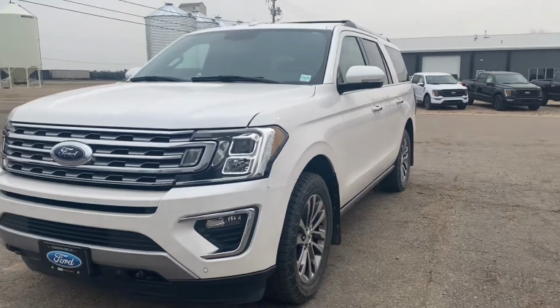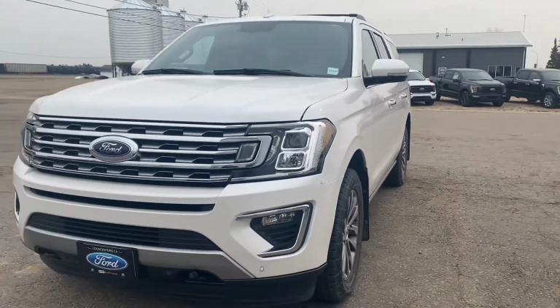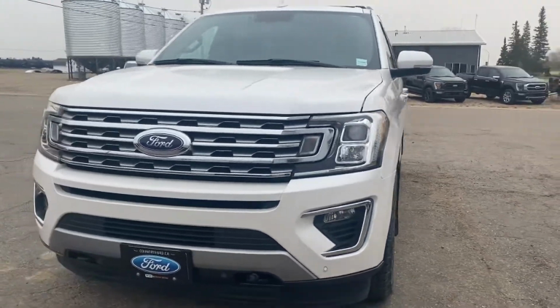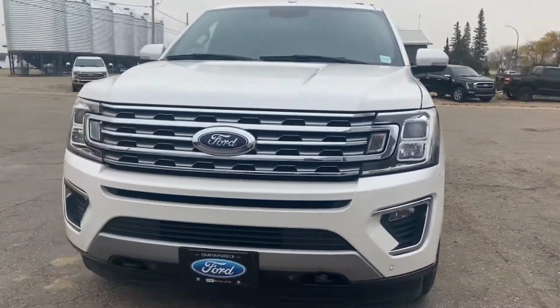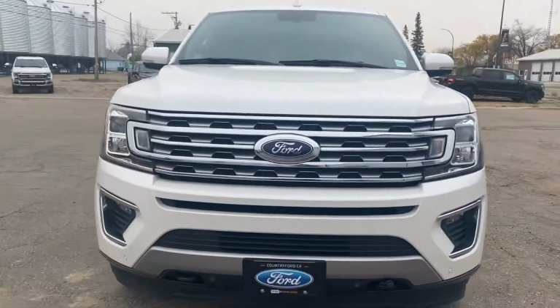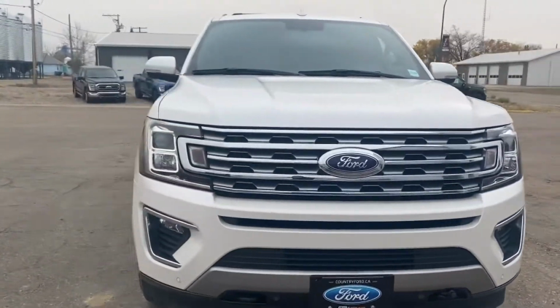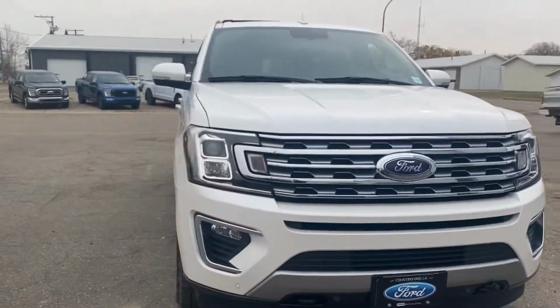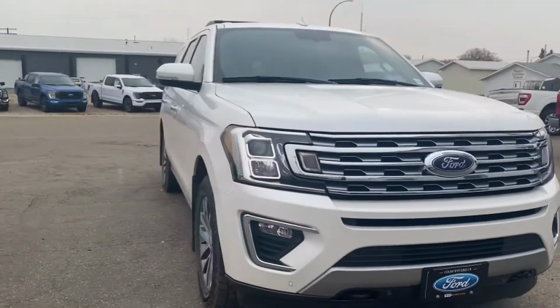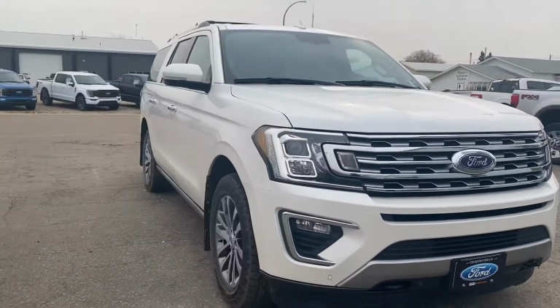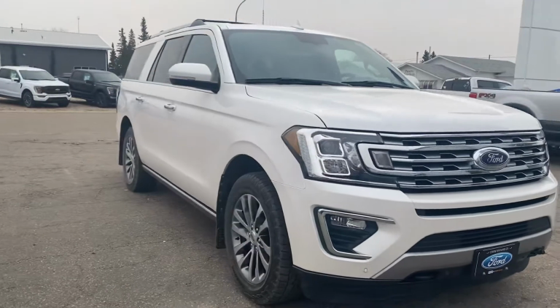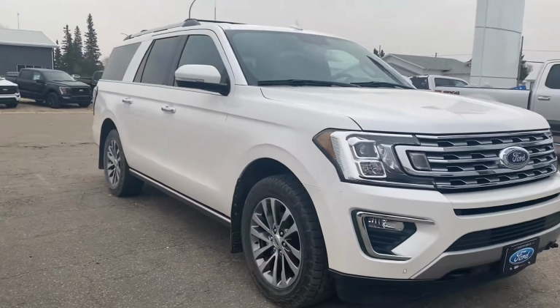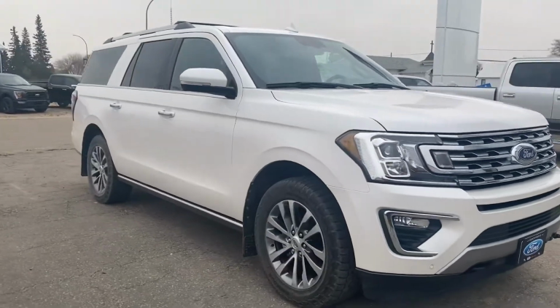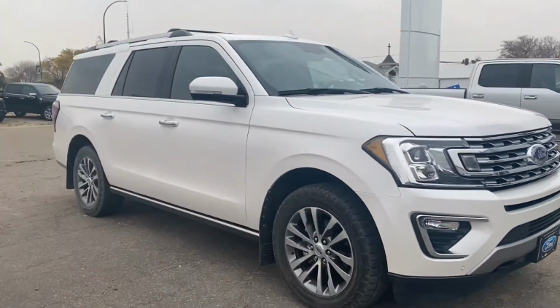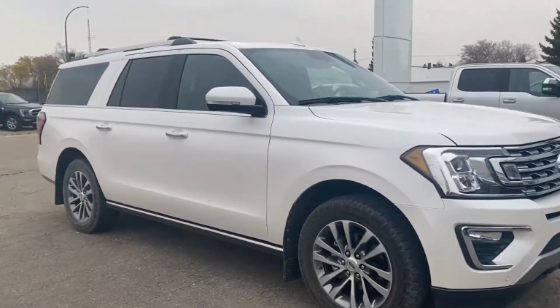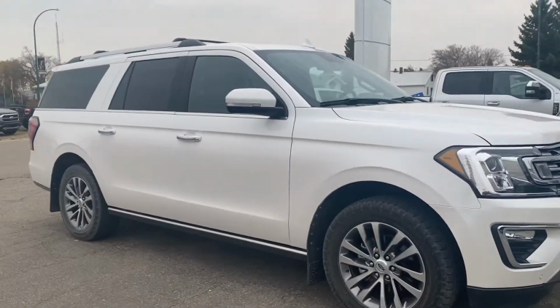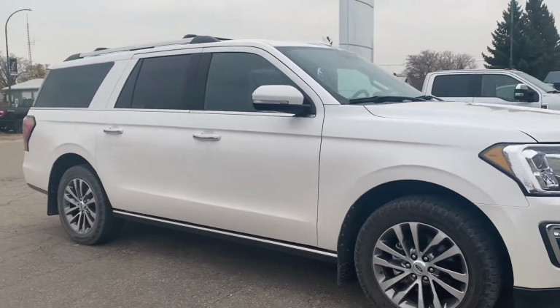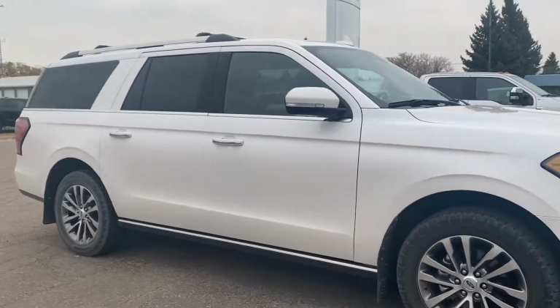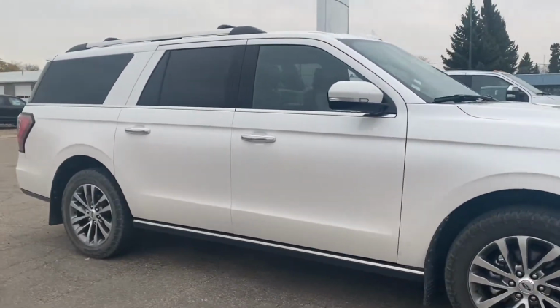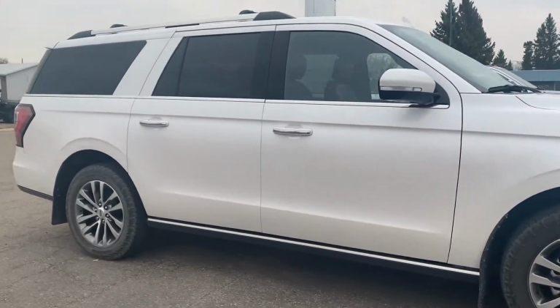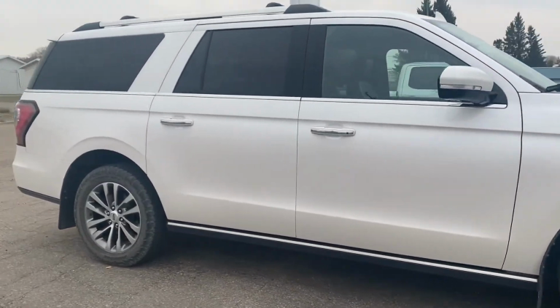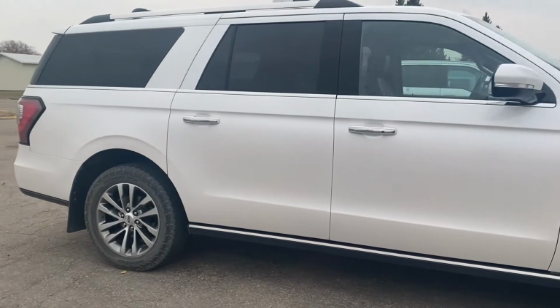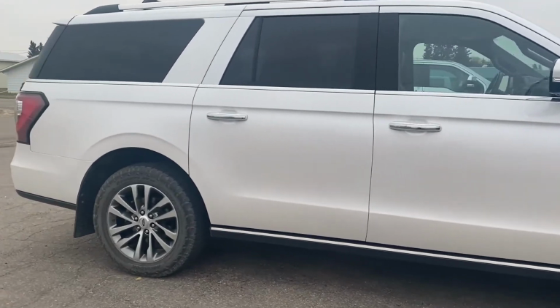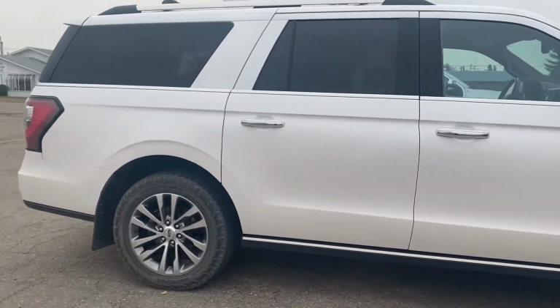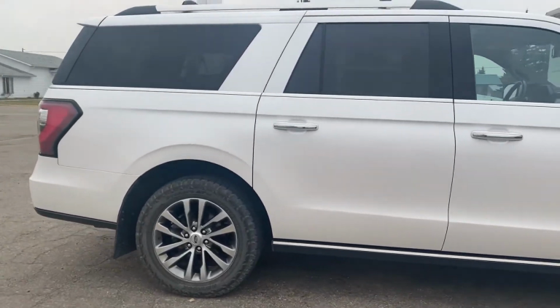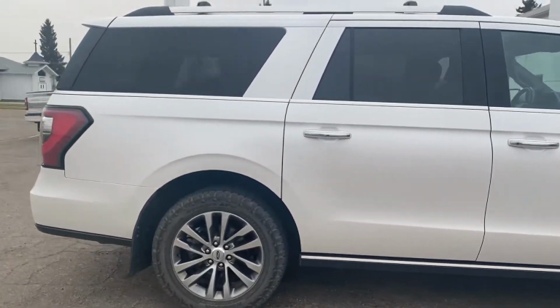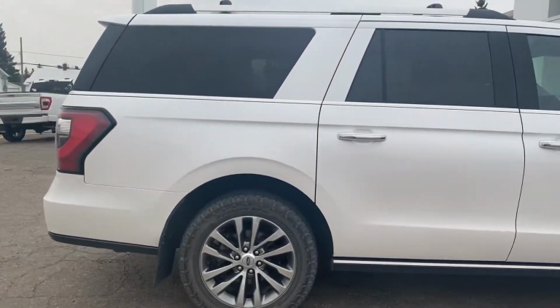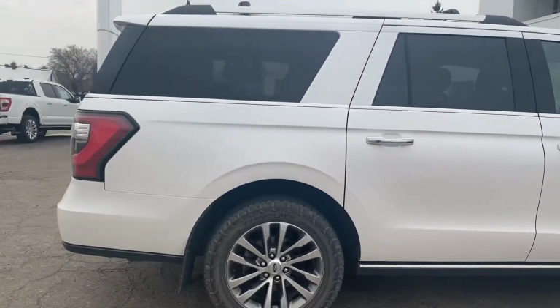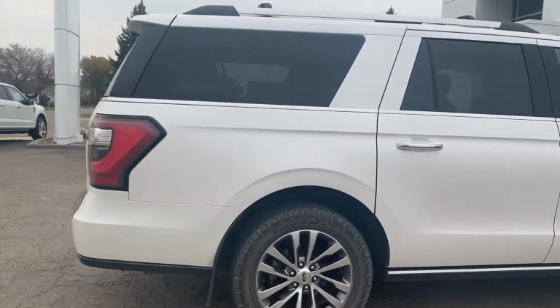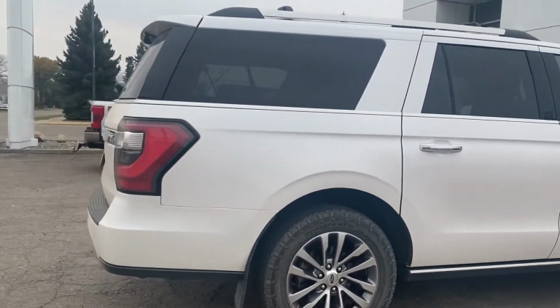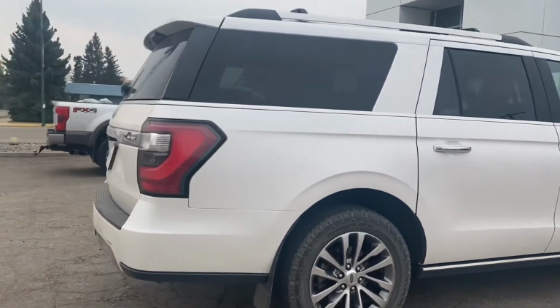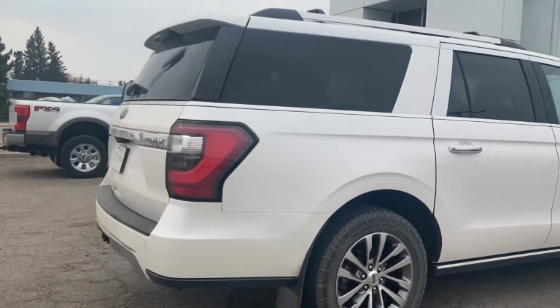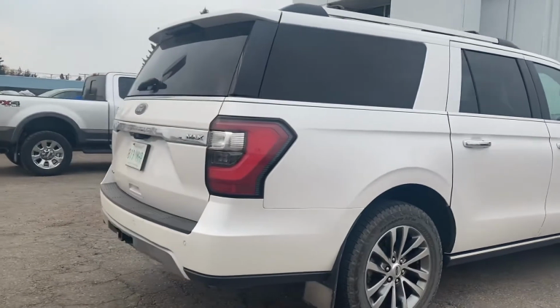Hey Raylene, Marisa here from Country Fort and Wilkie, and I wanted to send you one more video here. This is a 2018 Expedition Limited Max that we just got in, so I thought I'd send you this right away to see if maybe this is something that would work a little bit better for you.